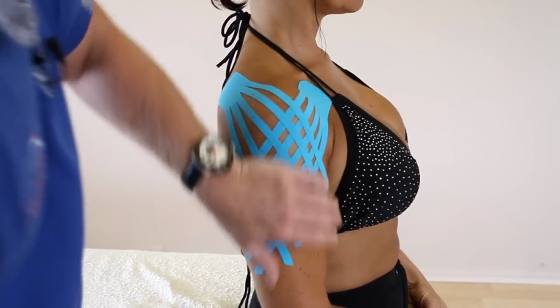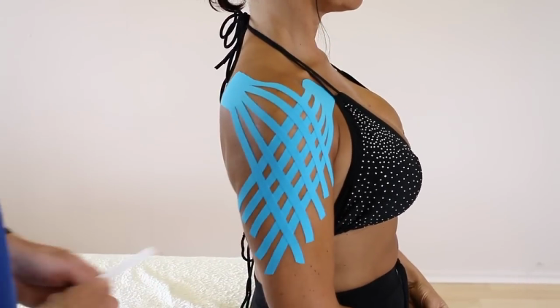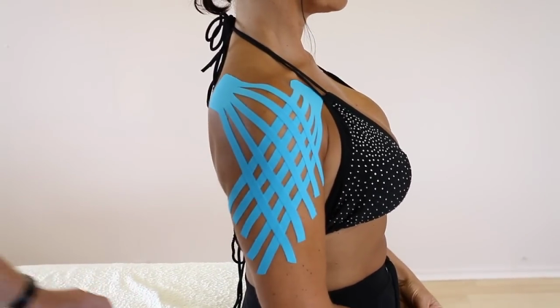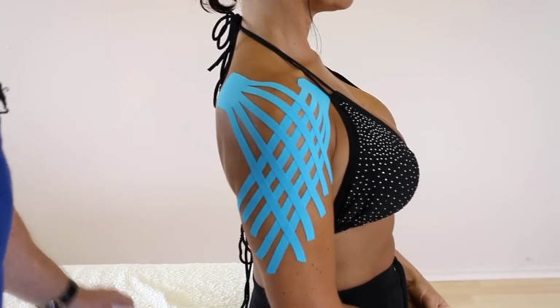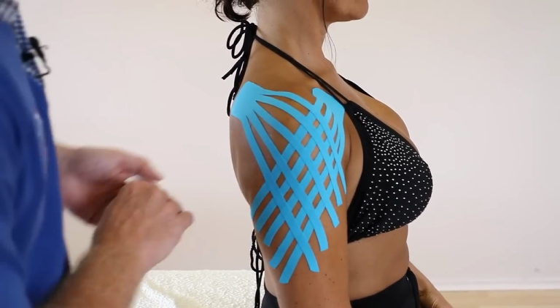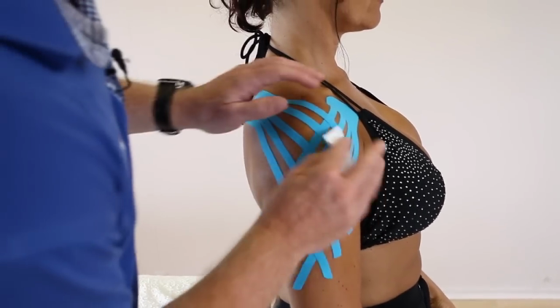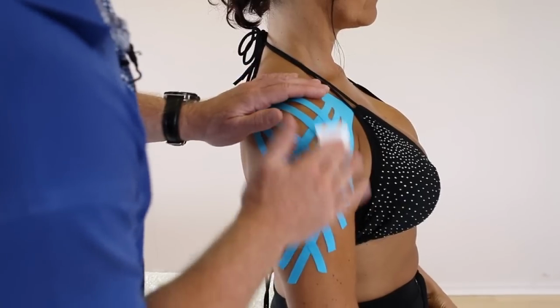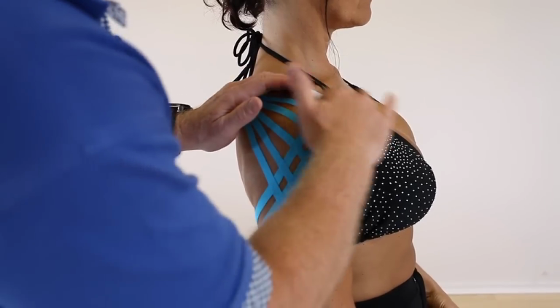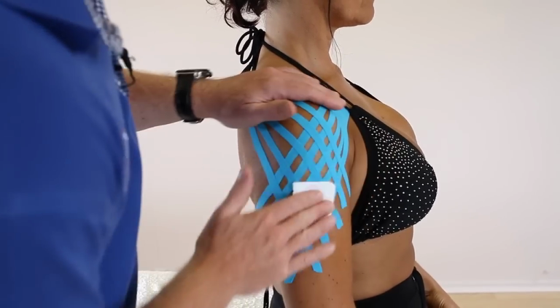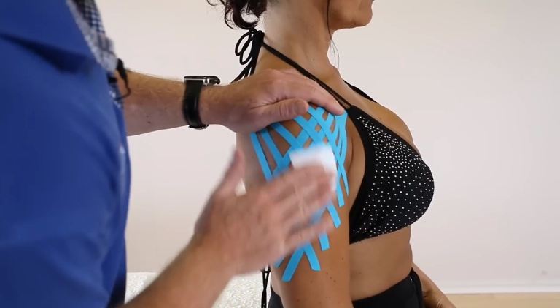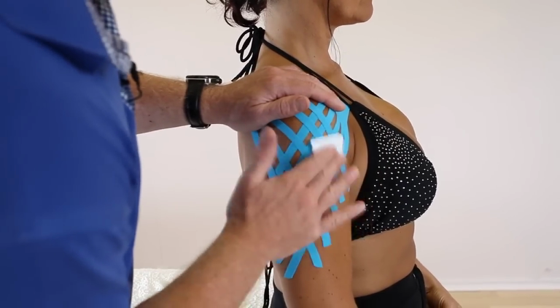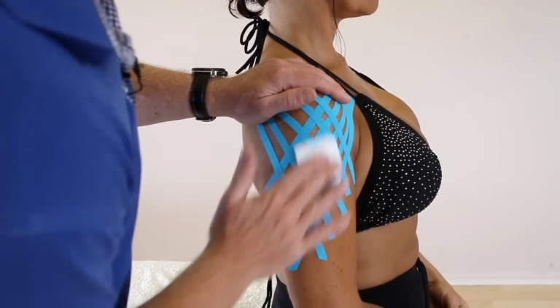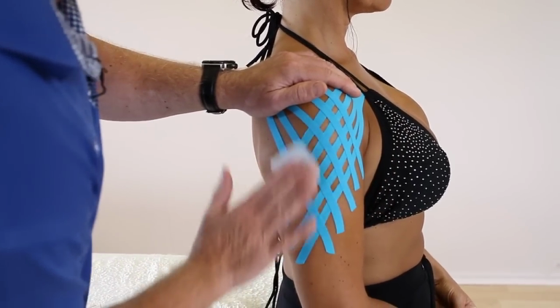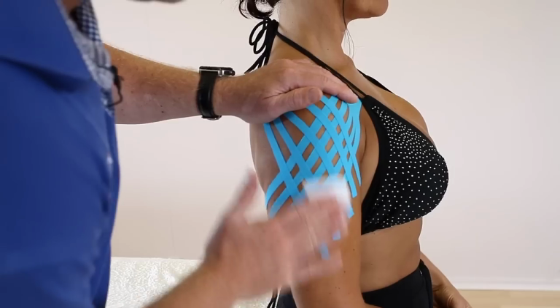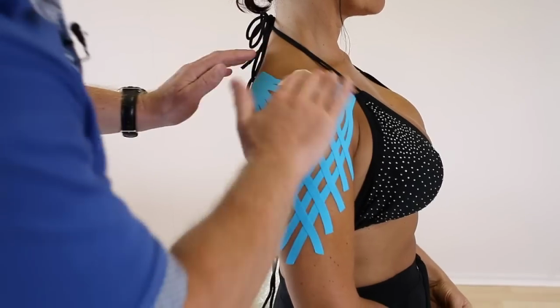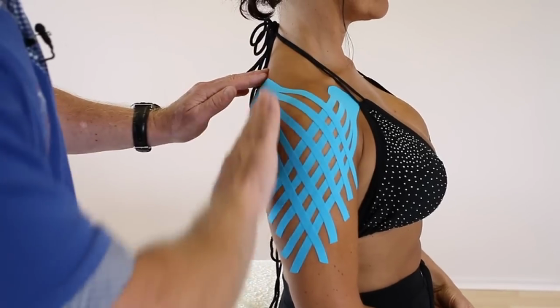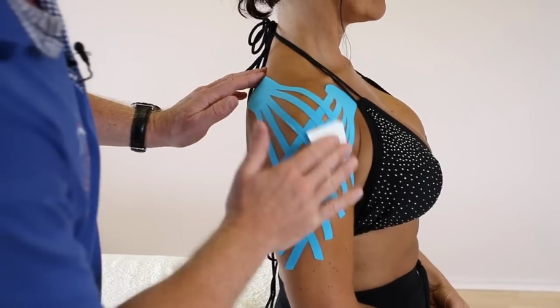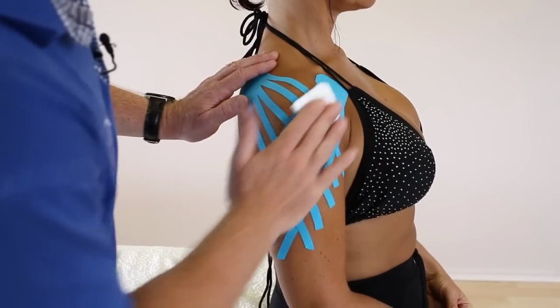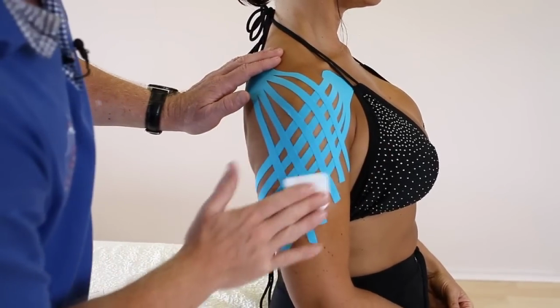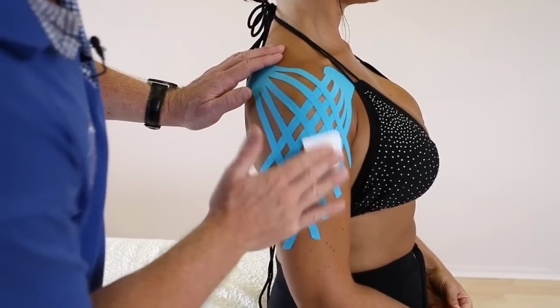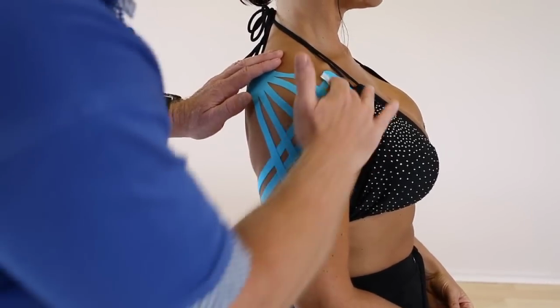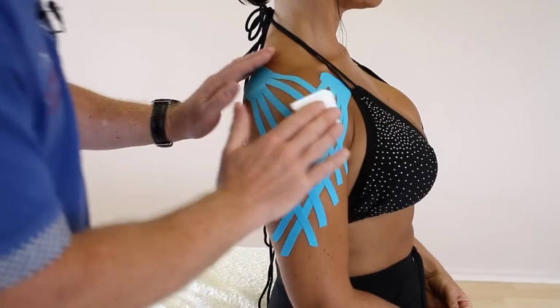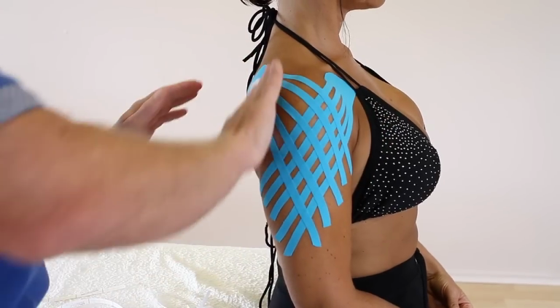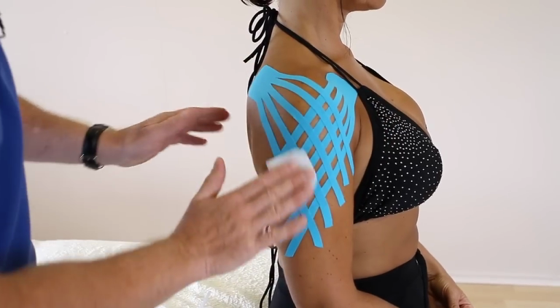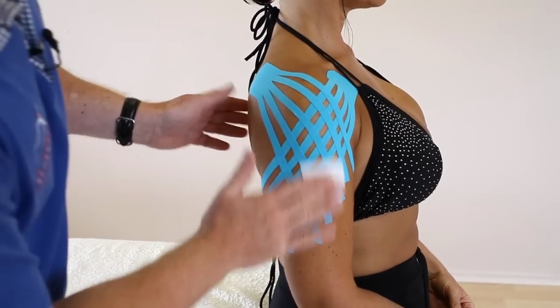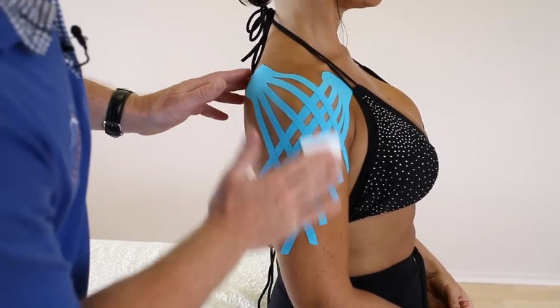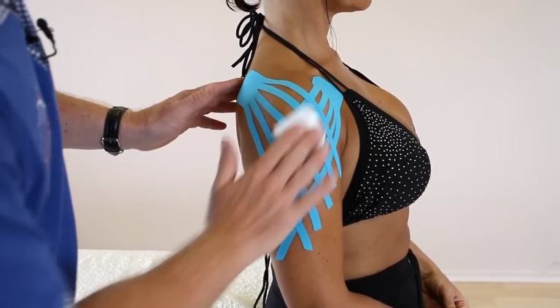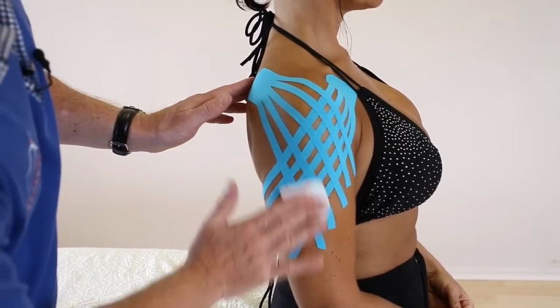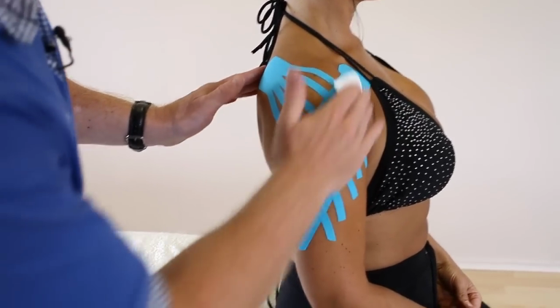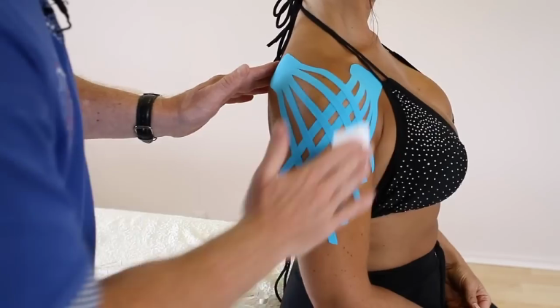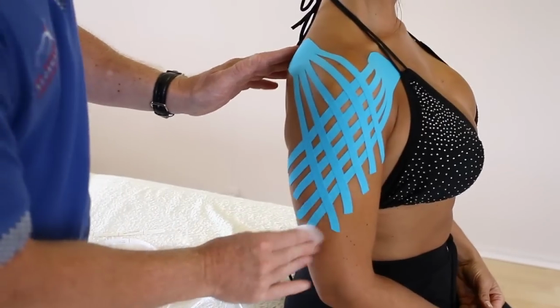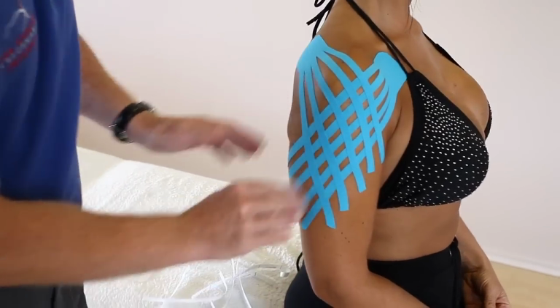Be careful when you actually warm this one up so you don't cause any of the tape to lift. And this would be kinesiology taping for oedema and bruising of the shoulder. Thank you.